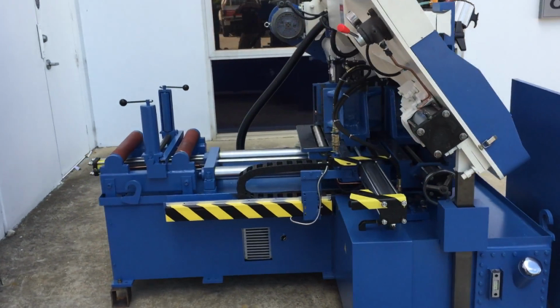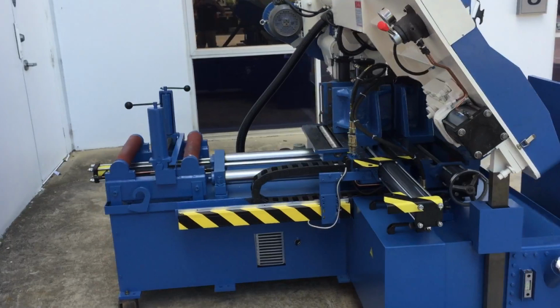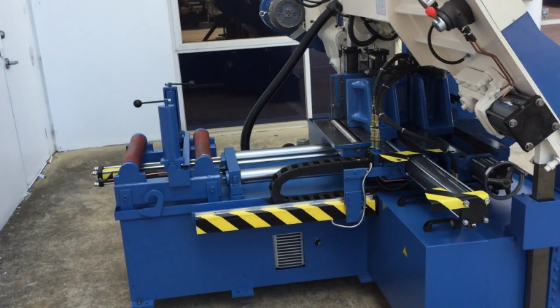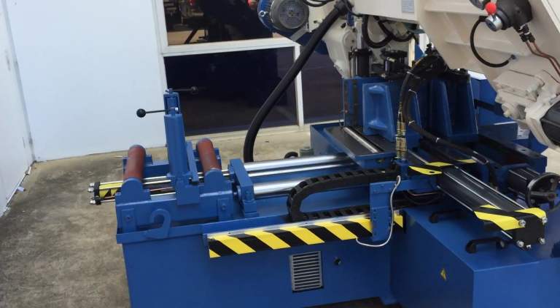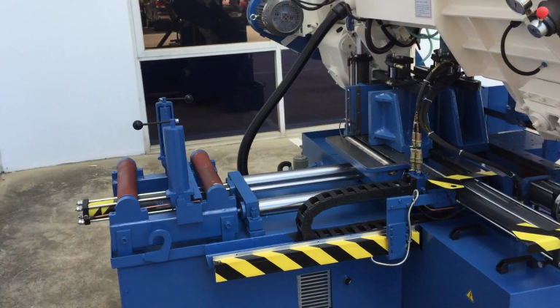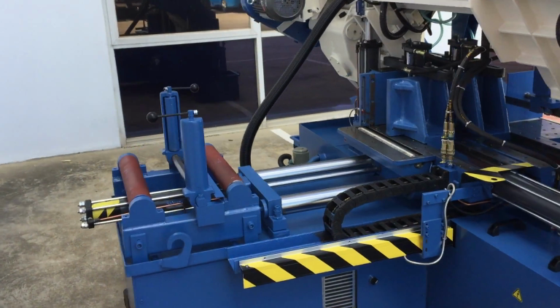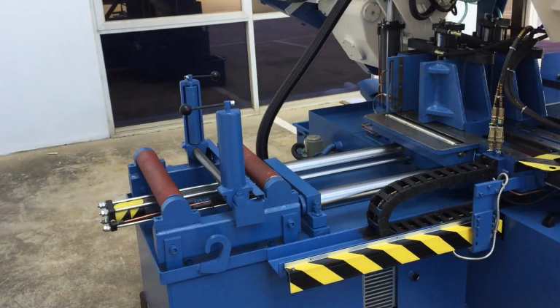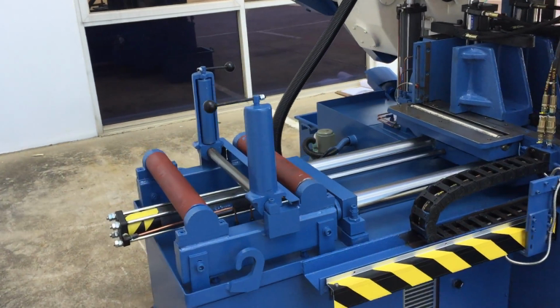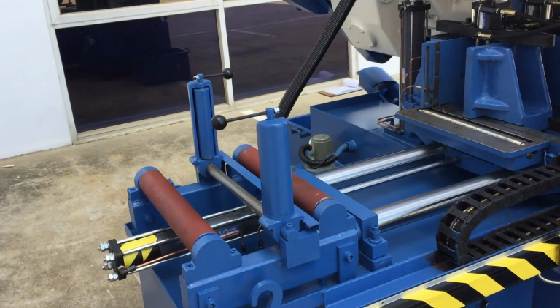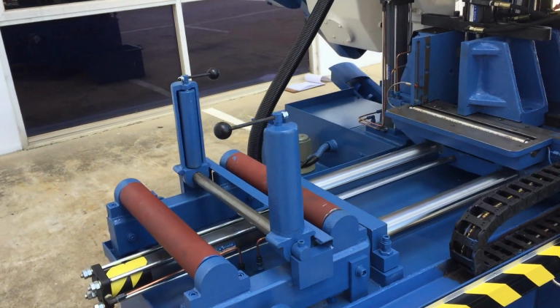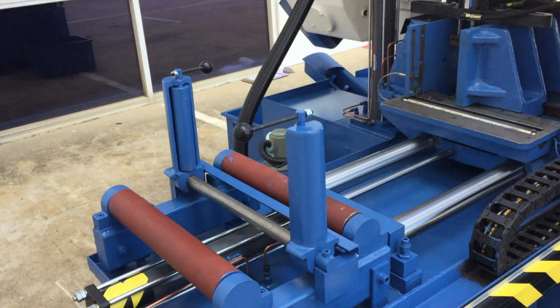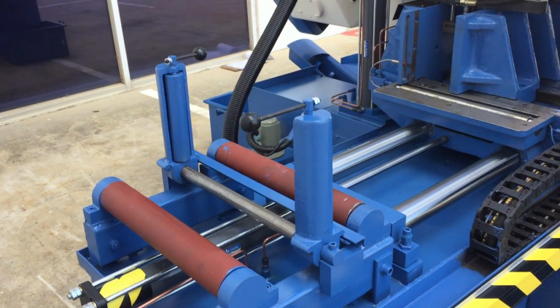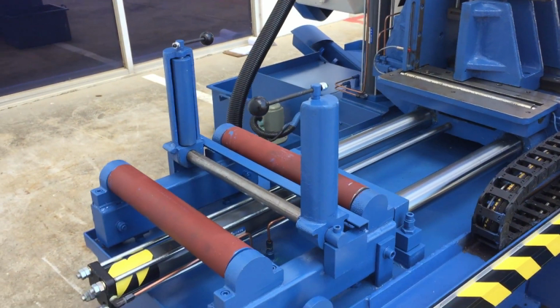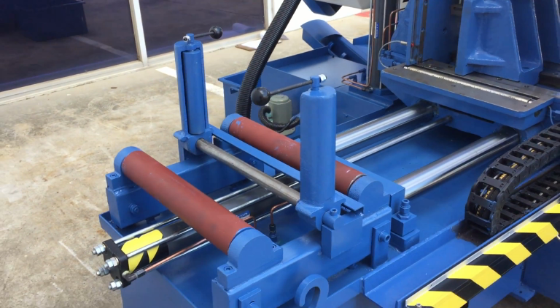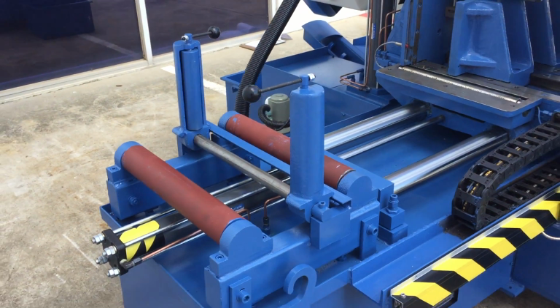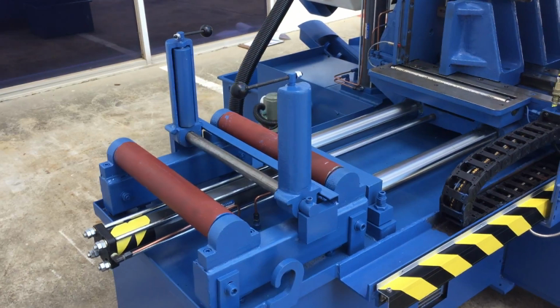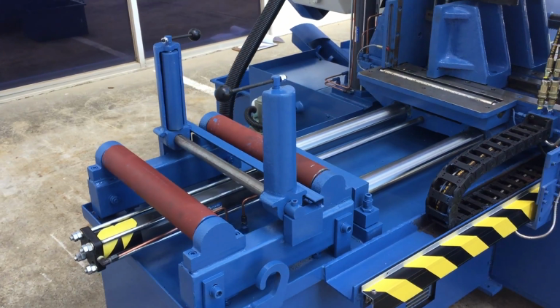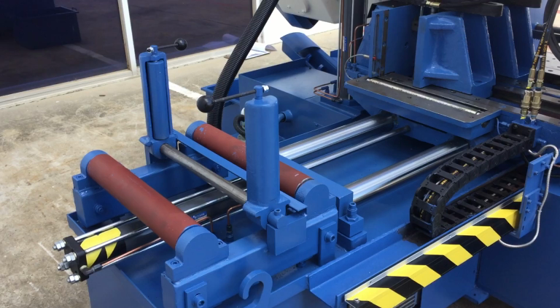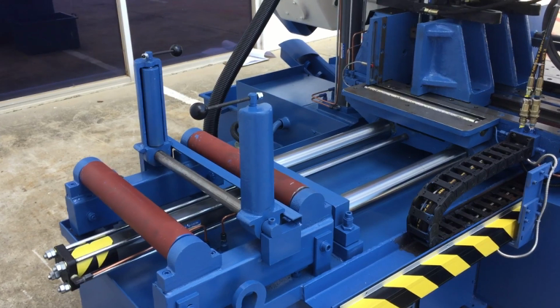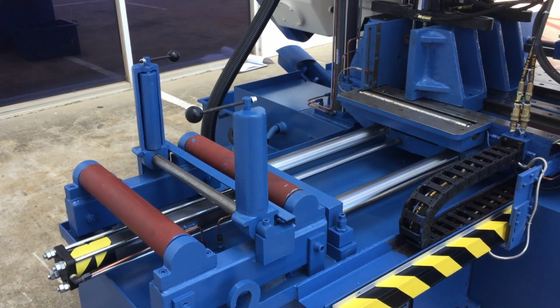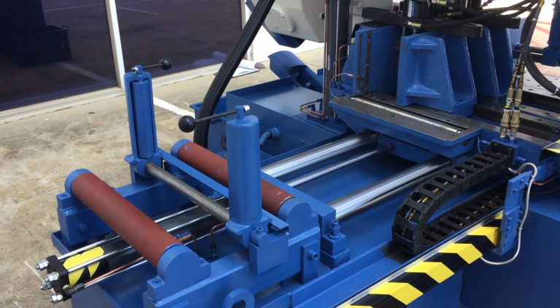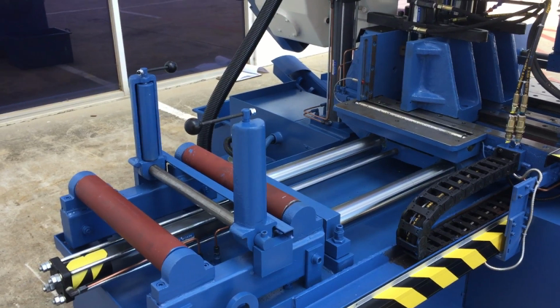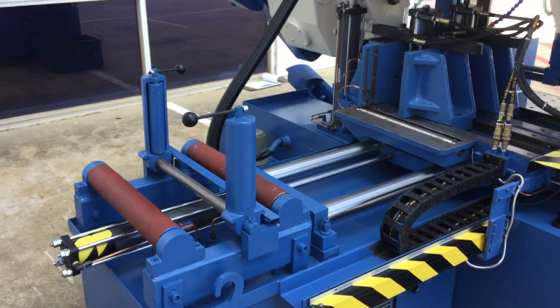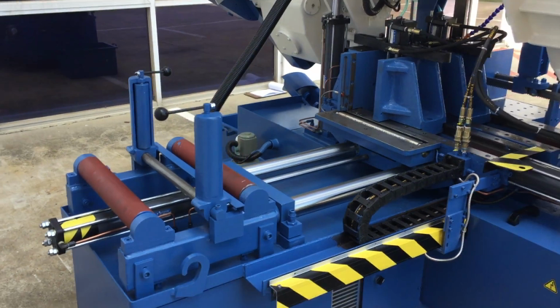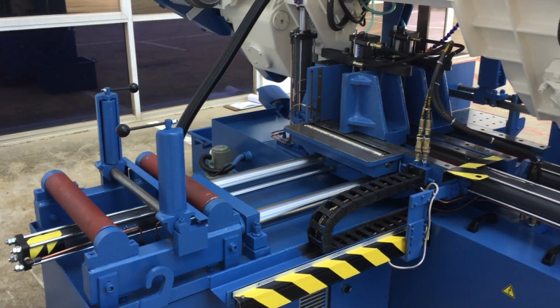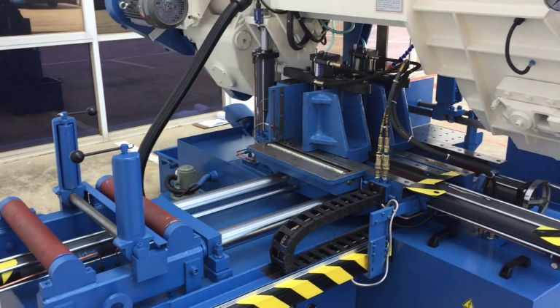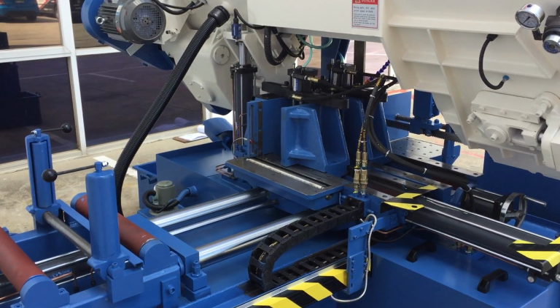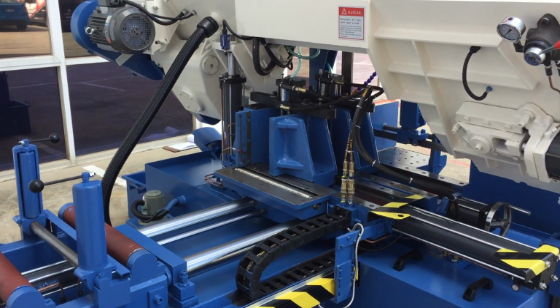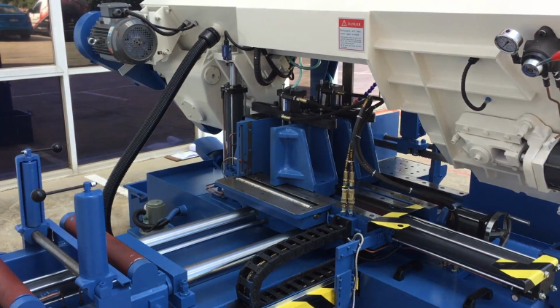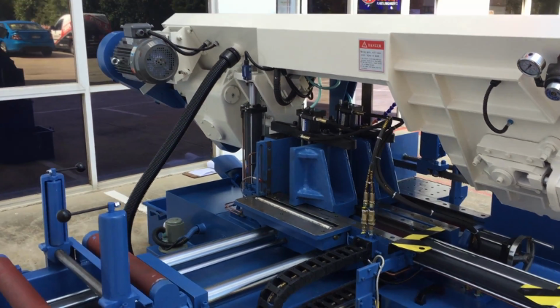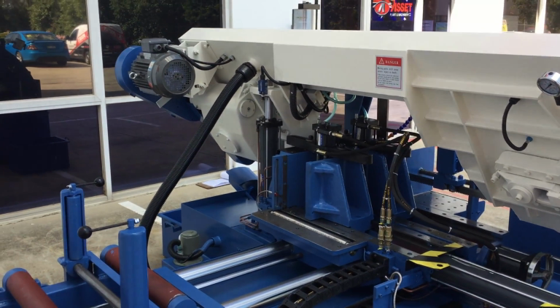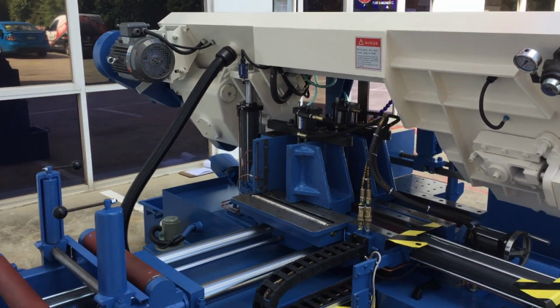Also at the rear of the machine you've got an in-feed roller which has adjustable guides, and that's where the automatic length feeding is operated from at the rear of the machine.